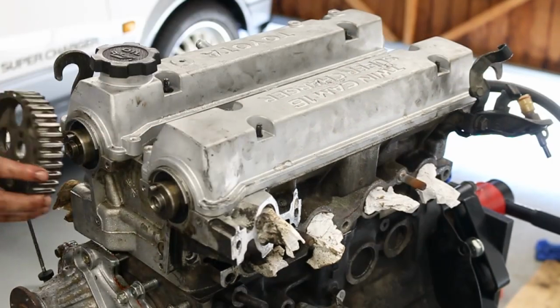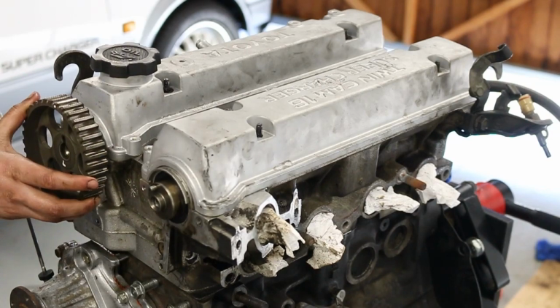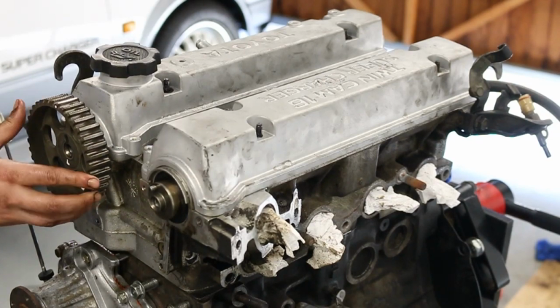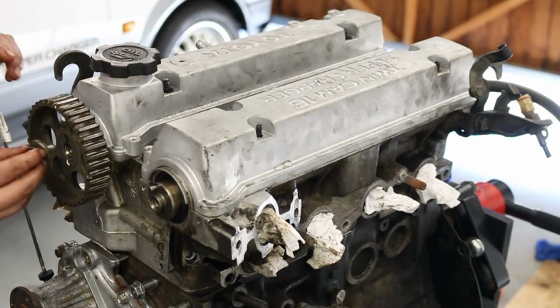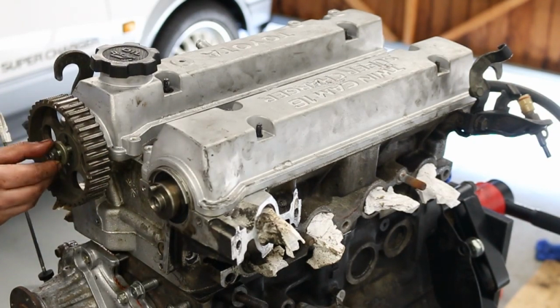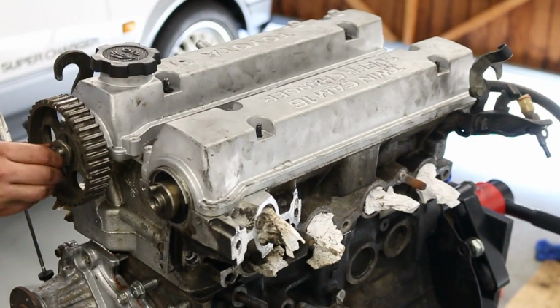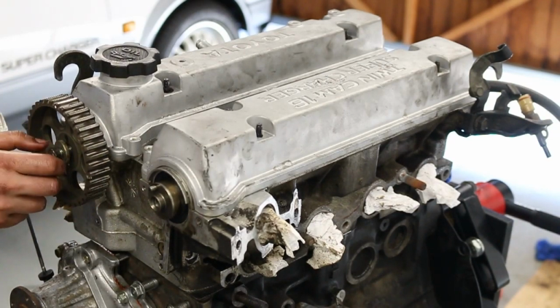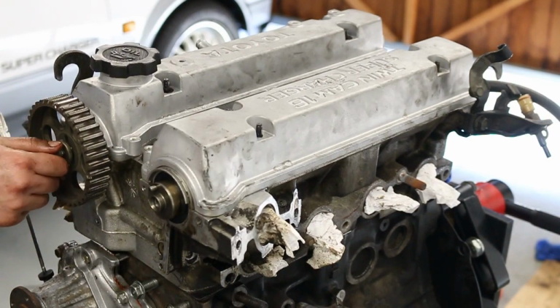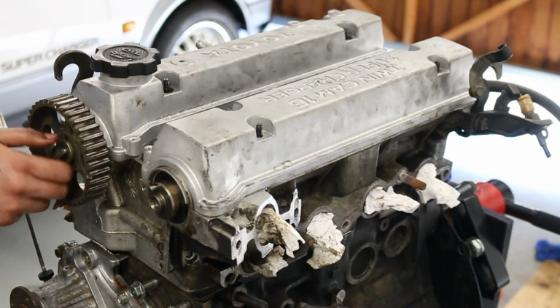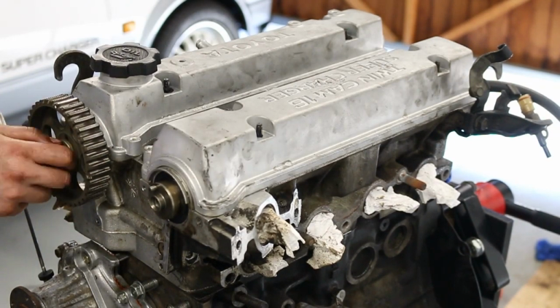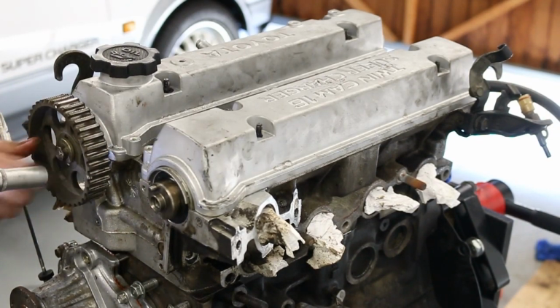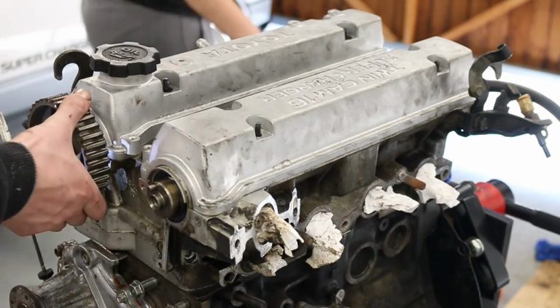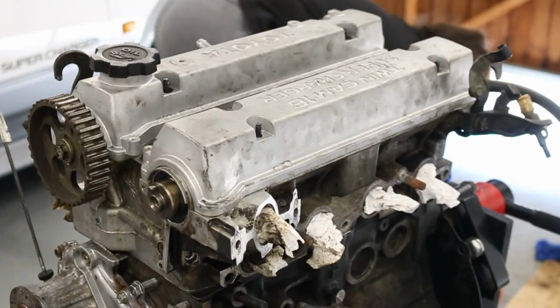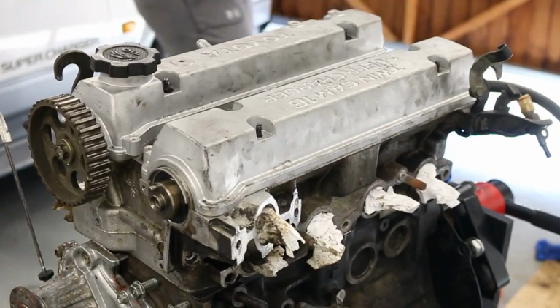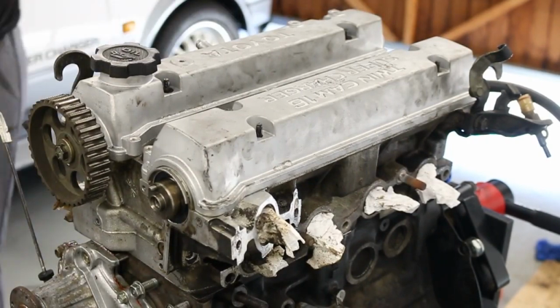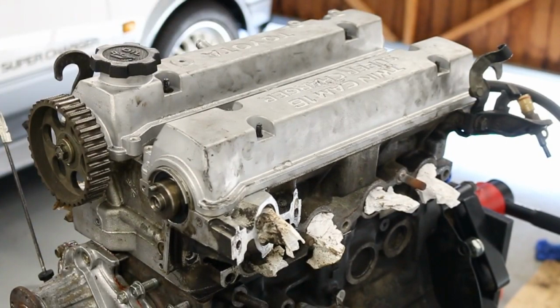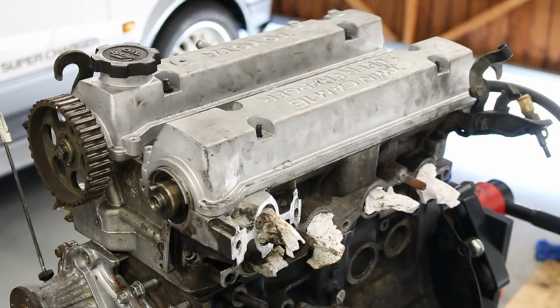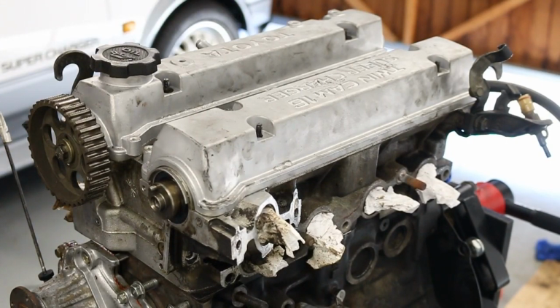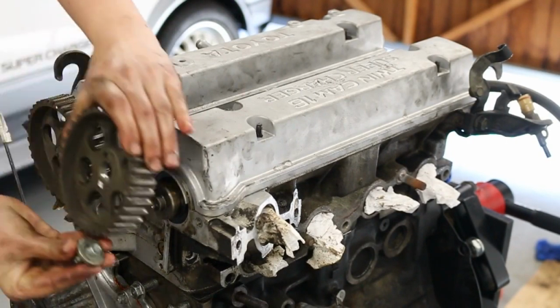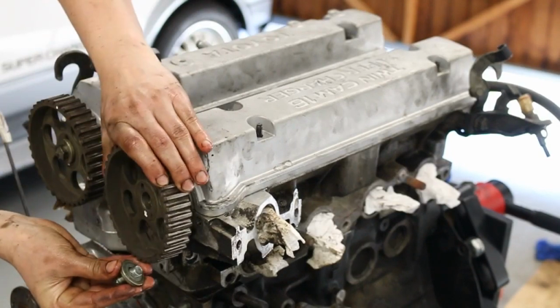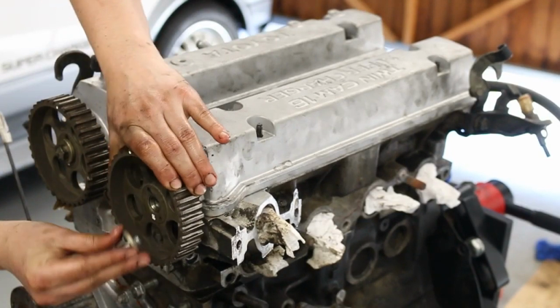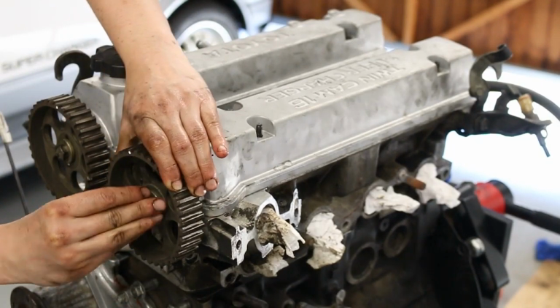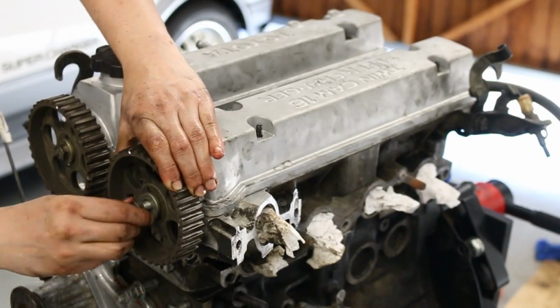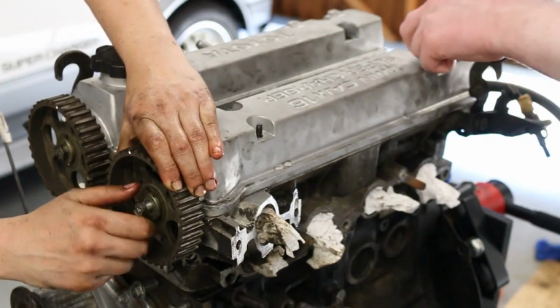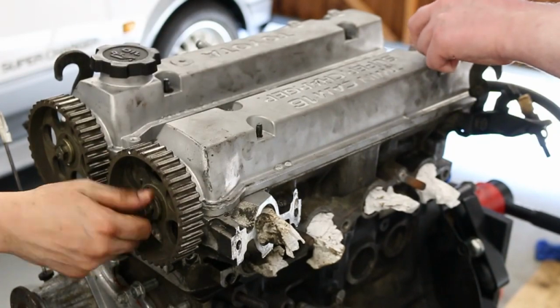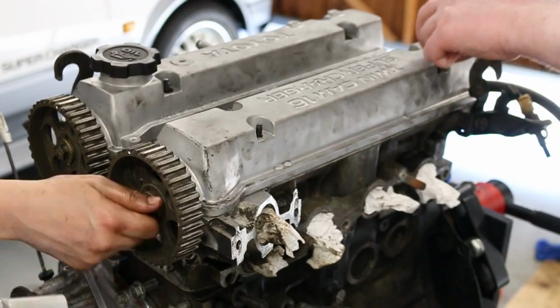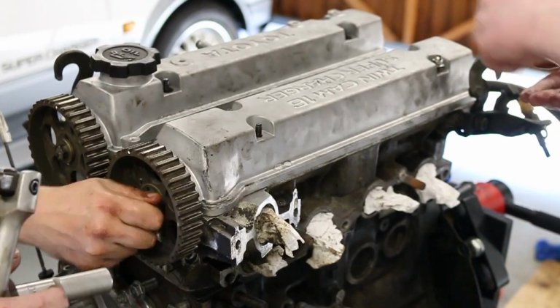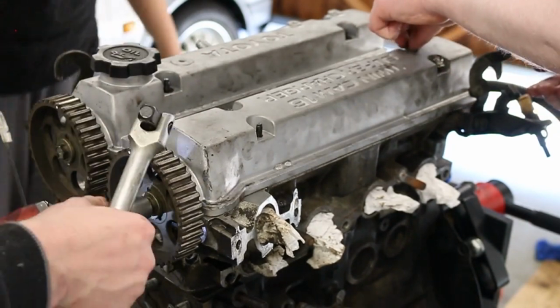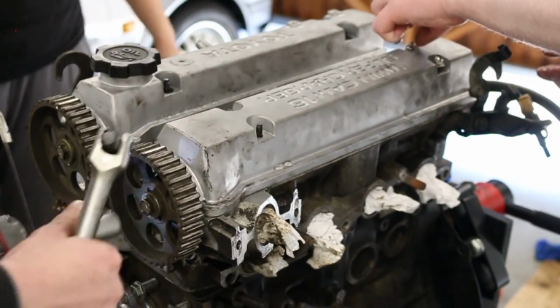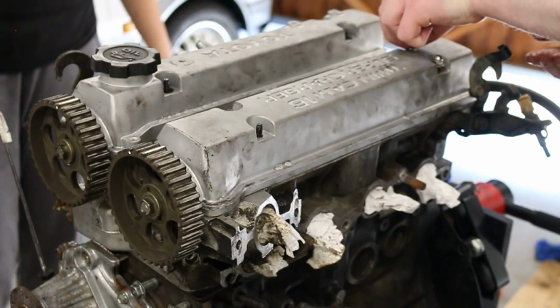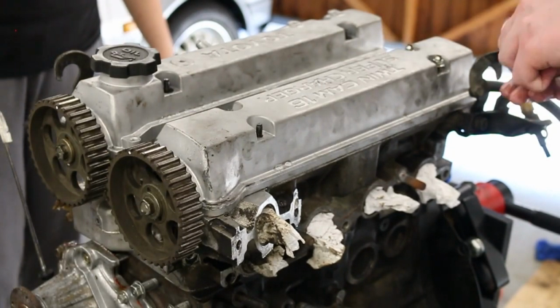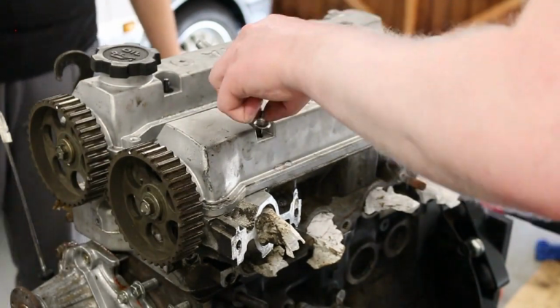Finally, all we had to do left was to reinstall the cam covers. For extra measure, we also decided to reinstall the cam gears, just so we could rotate the entire system around and see if there was any resistance — which there wasn't in our case, so yay!